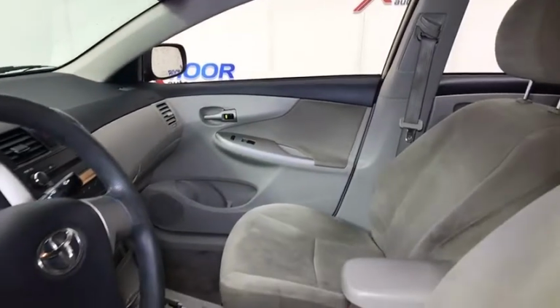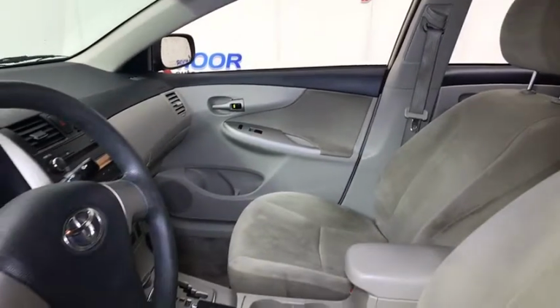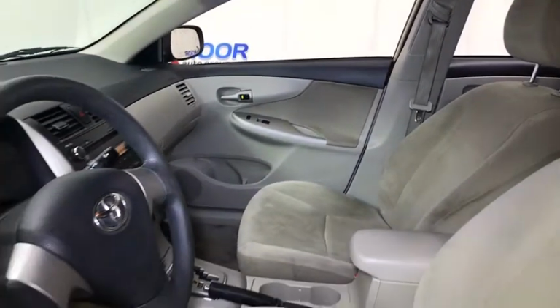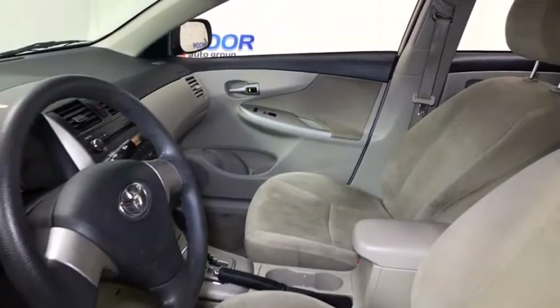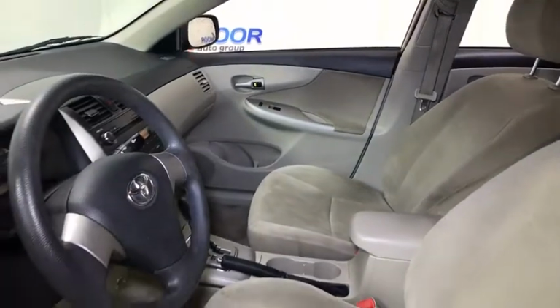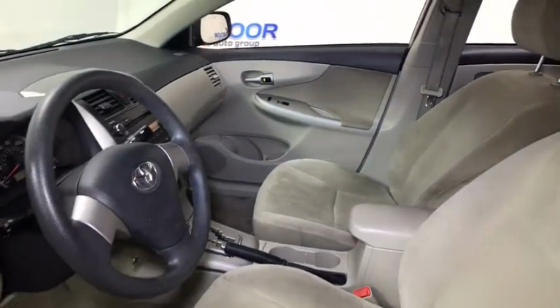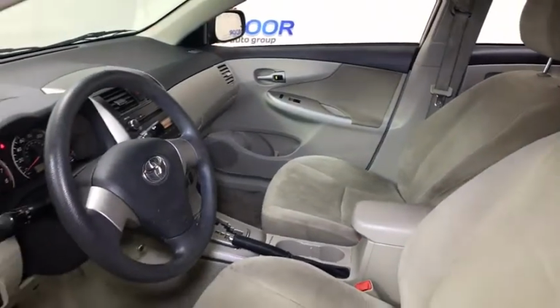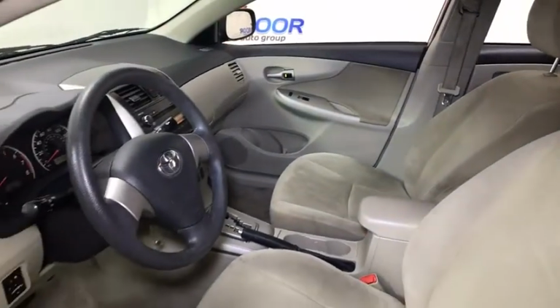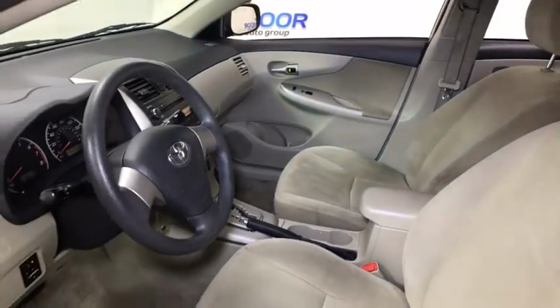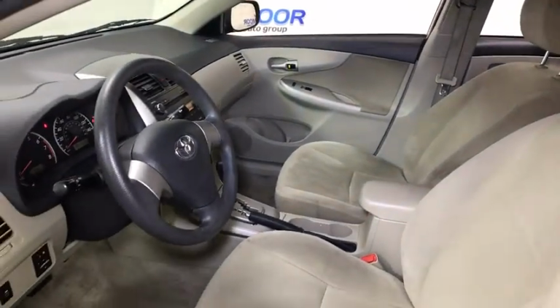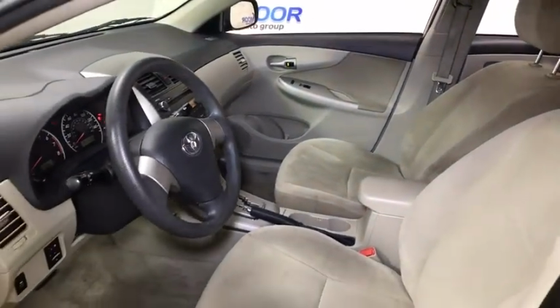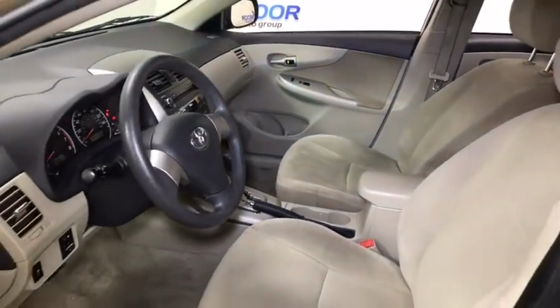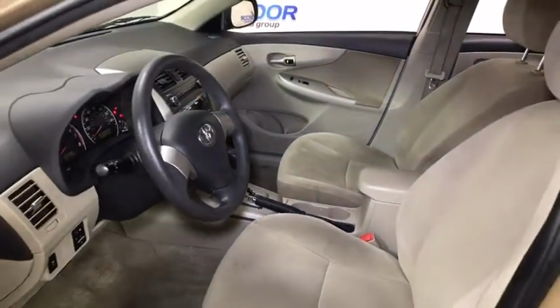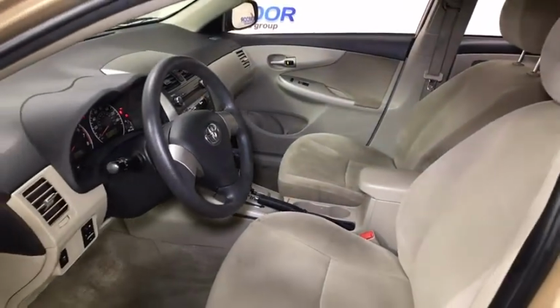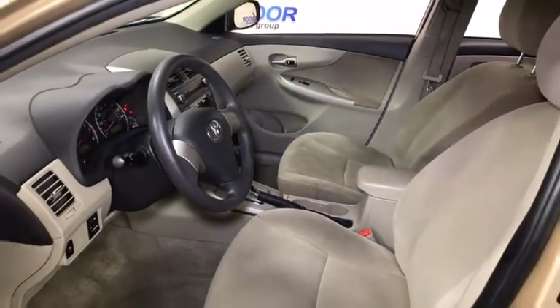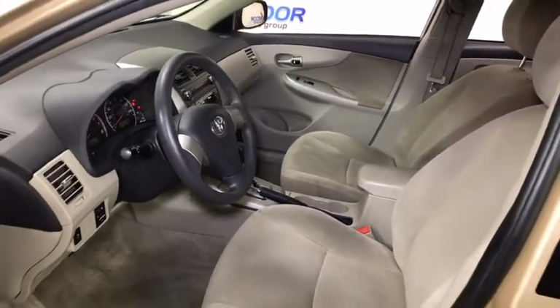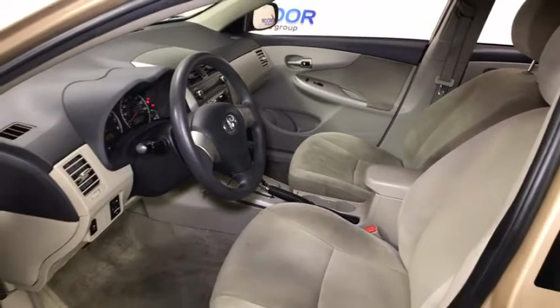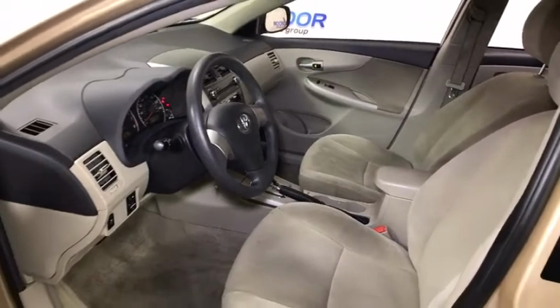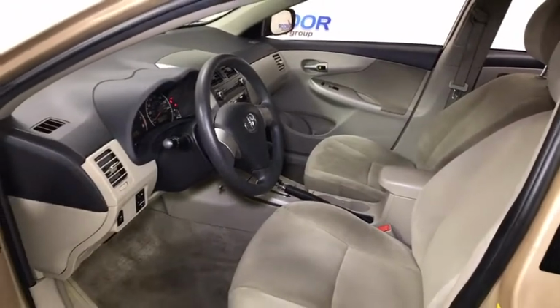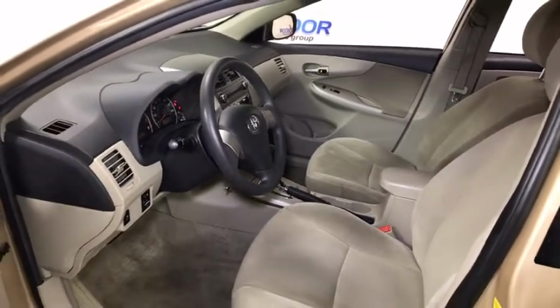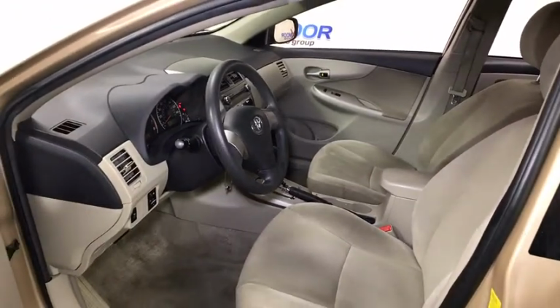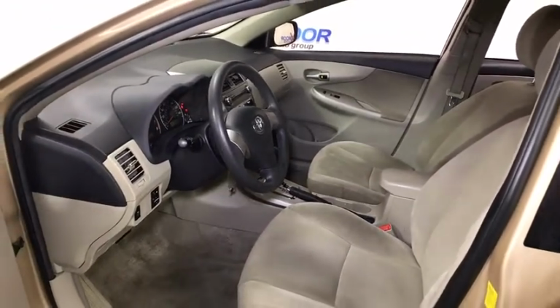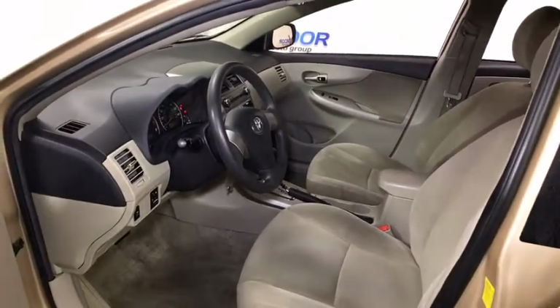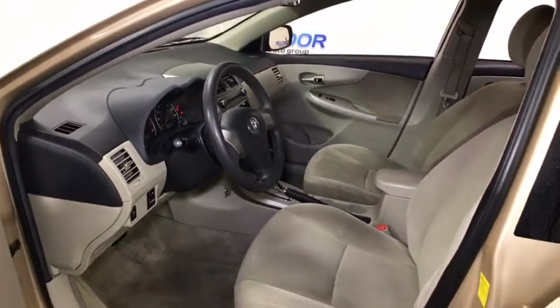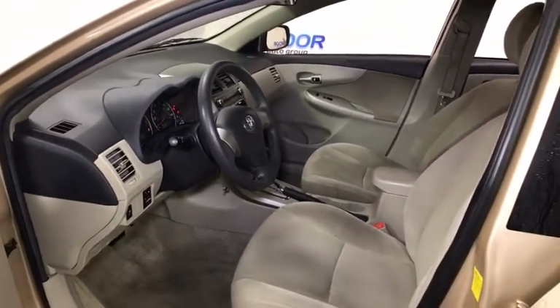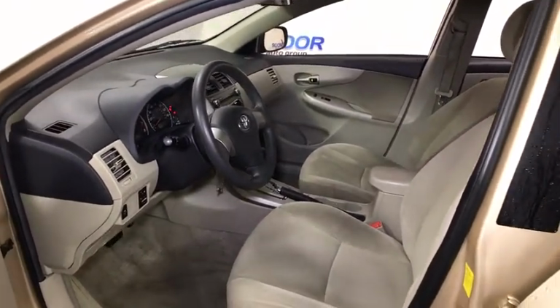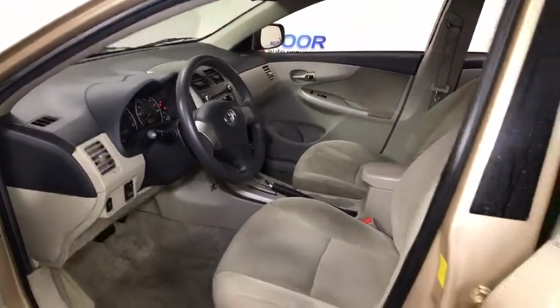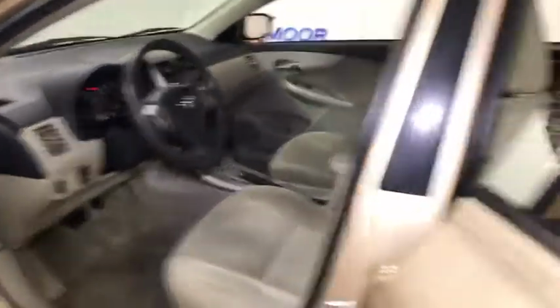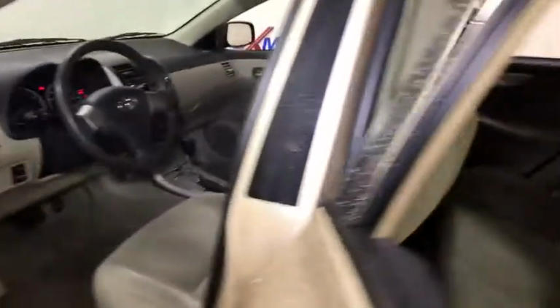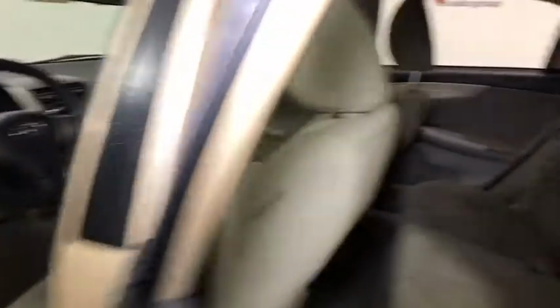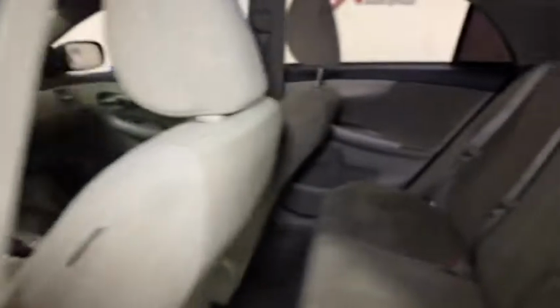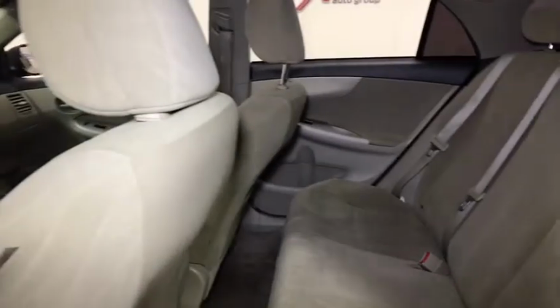Trip computer, remote keyless entry, tachometer, brake assist, panic alarm, front bucket seats, front reading lamps, tilt steering wheel, driver vanity mirror, passenger vanity mirror, speed control.